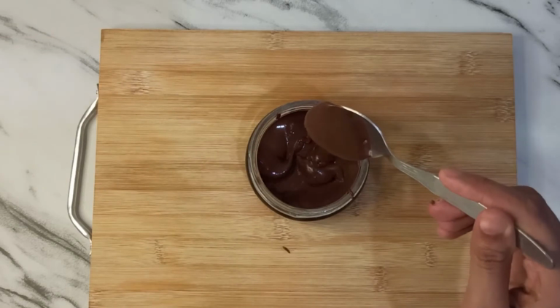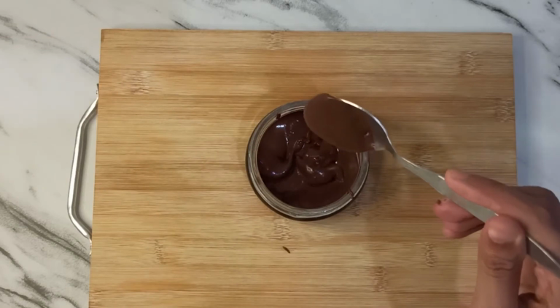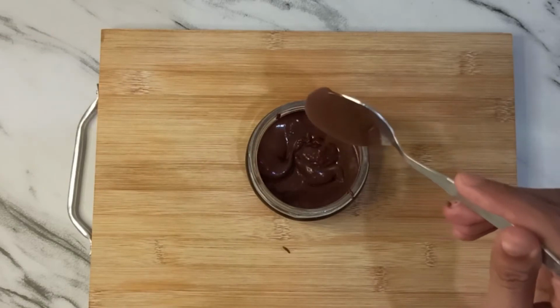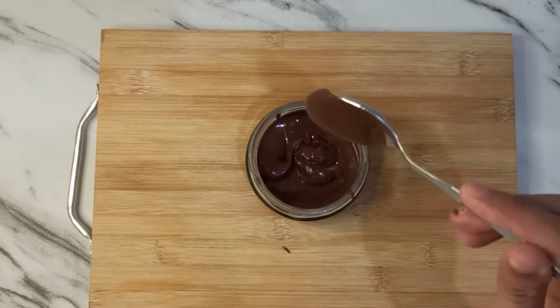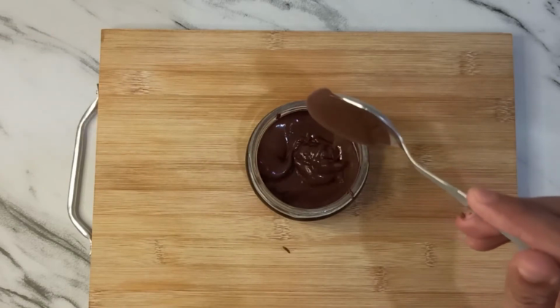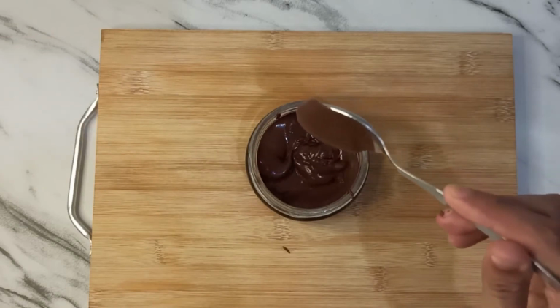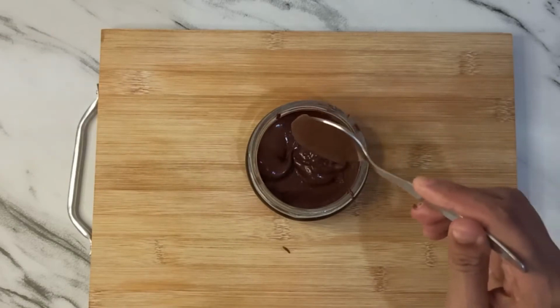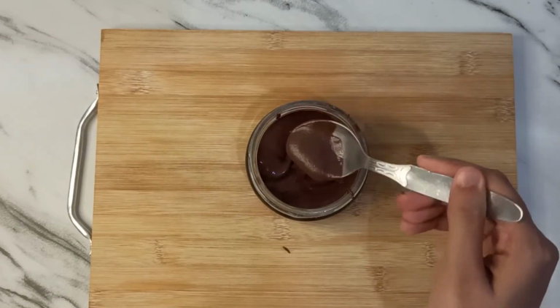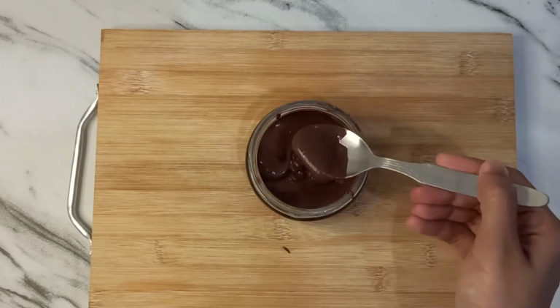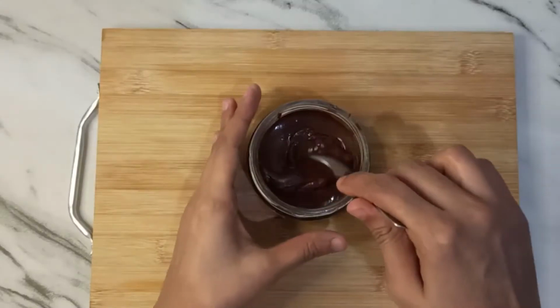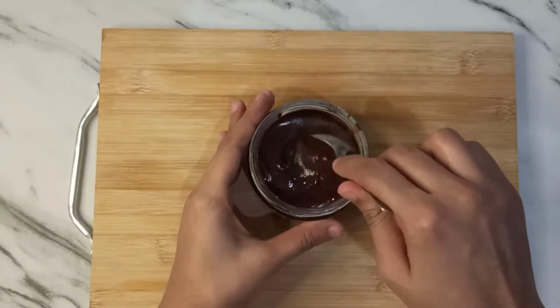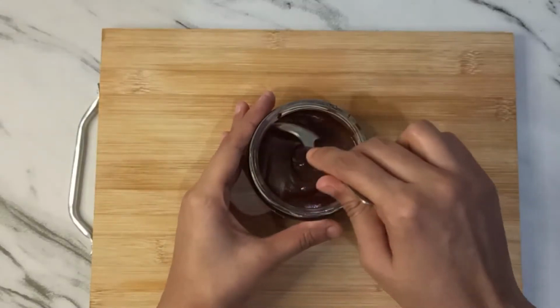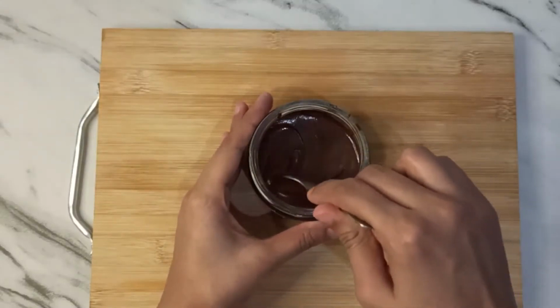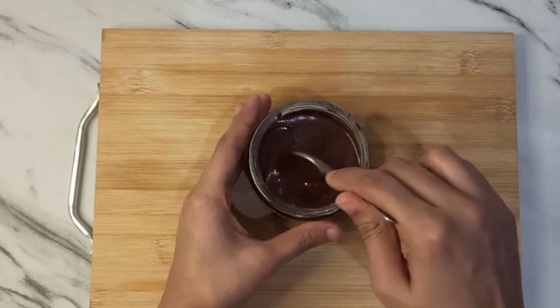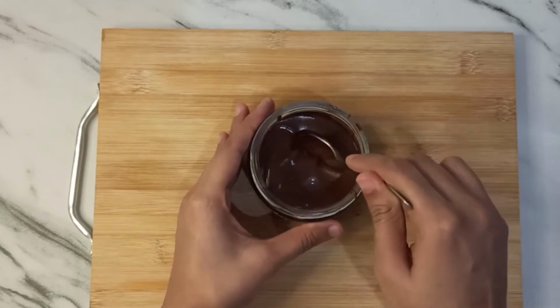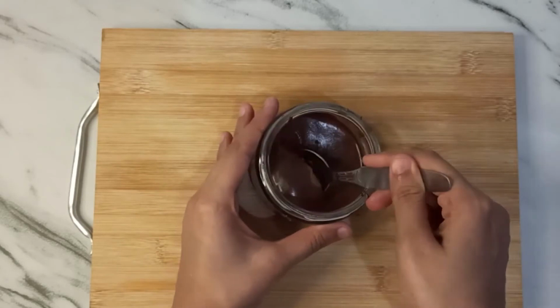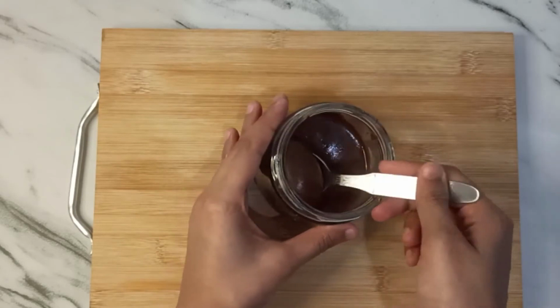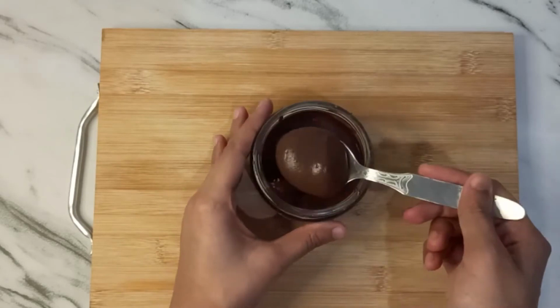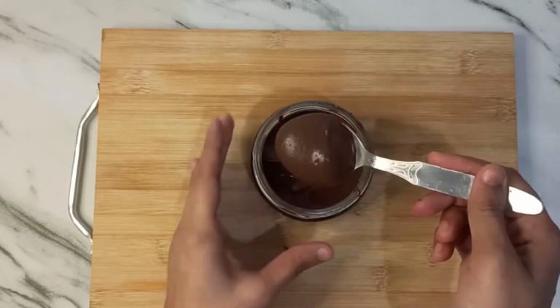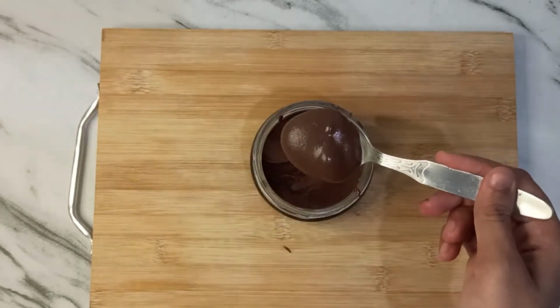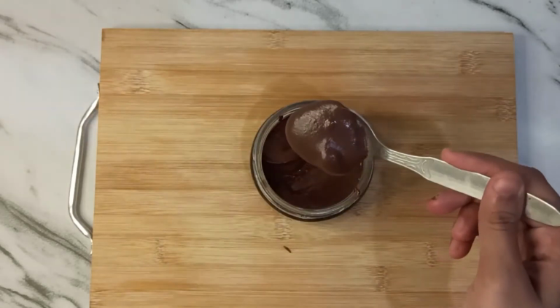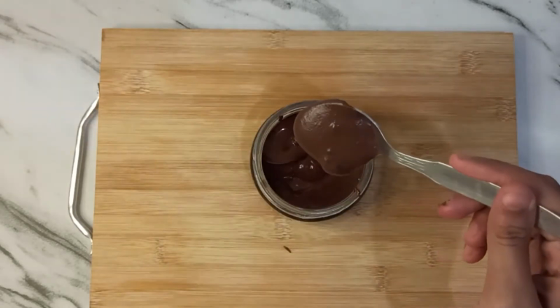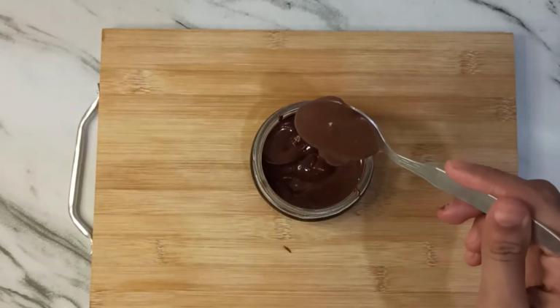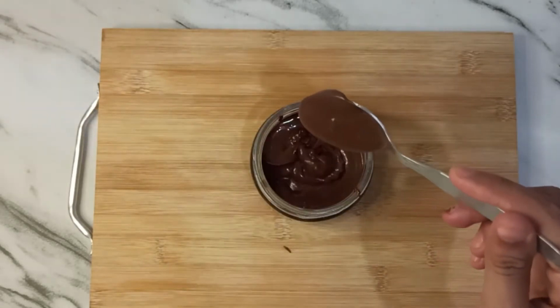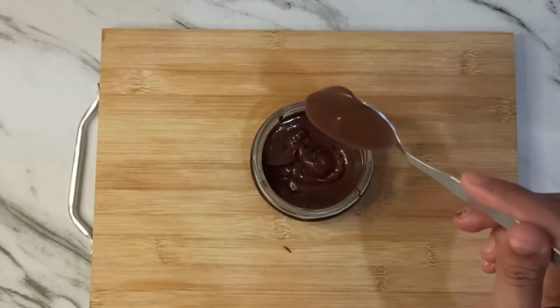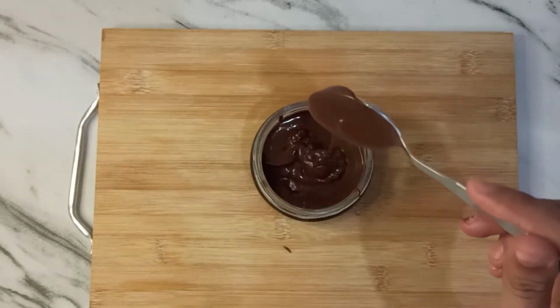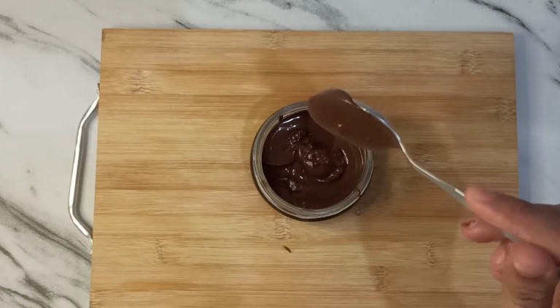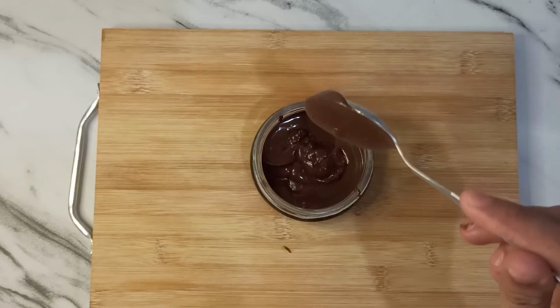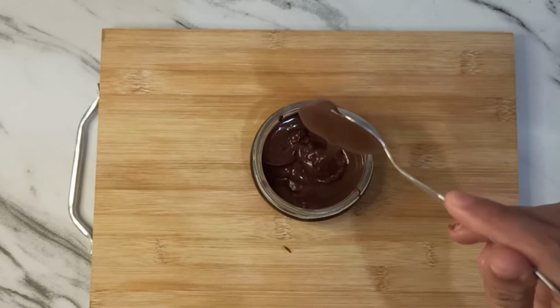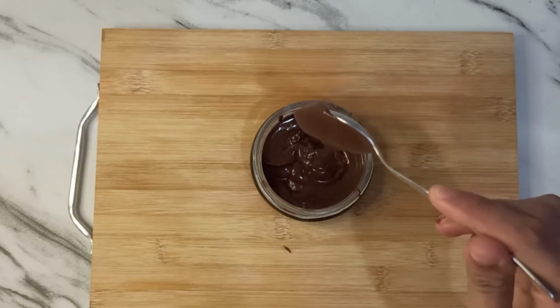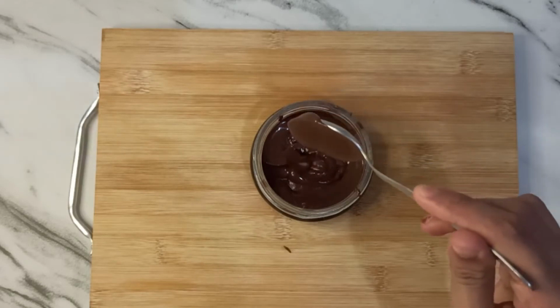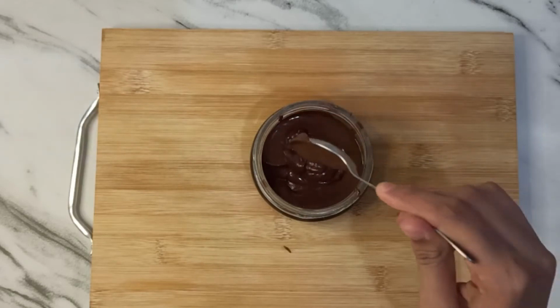Usually you buy from a store where there are preservatives. When you make it at home, you can easily avoid preservatives or added sugar. It's just dripping with nuts. It's exactly the same taste — it's very tasty.